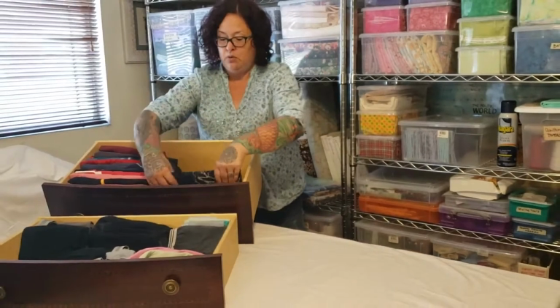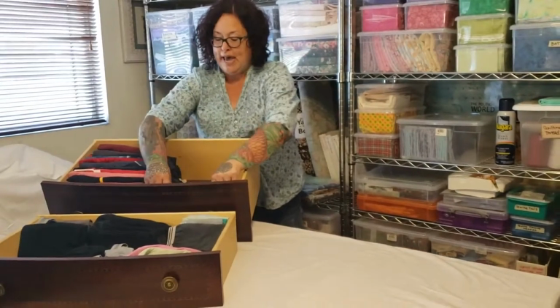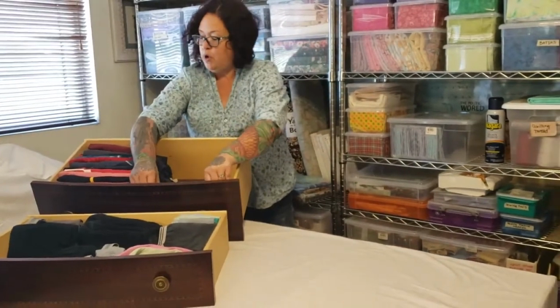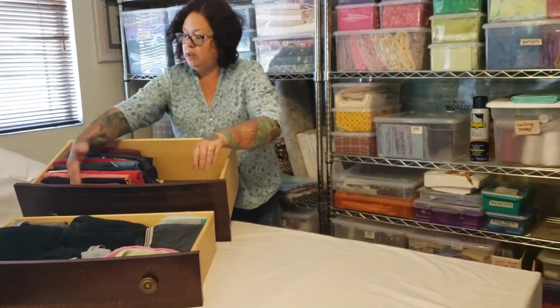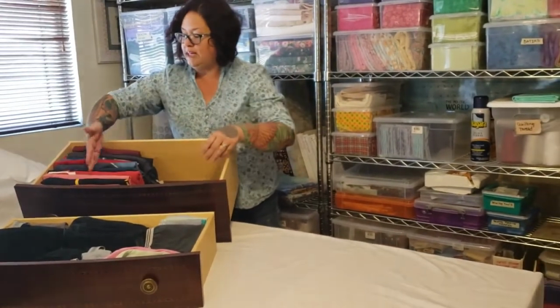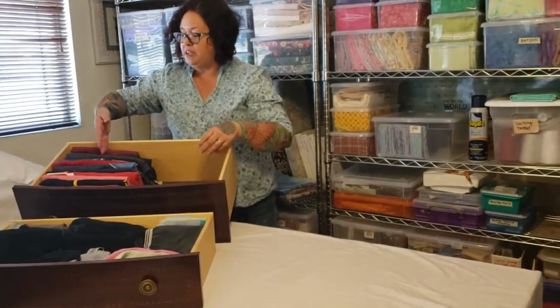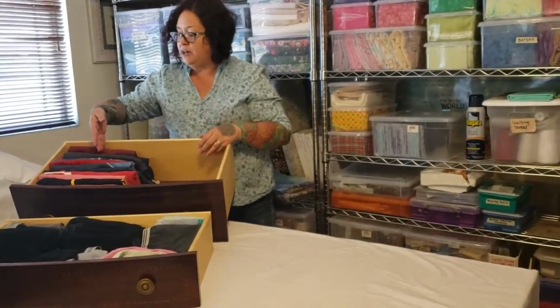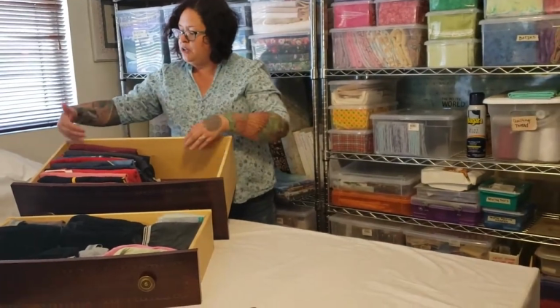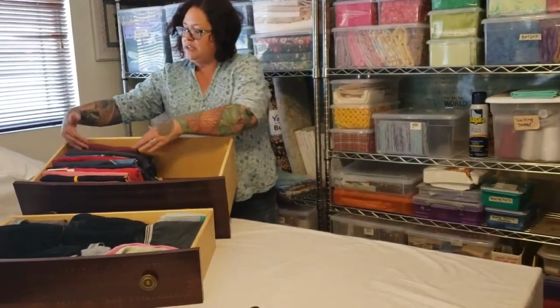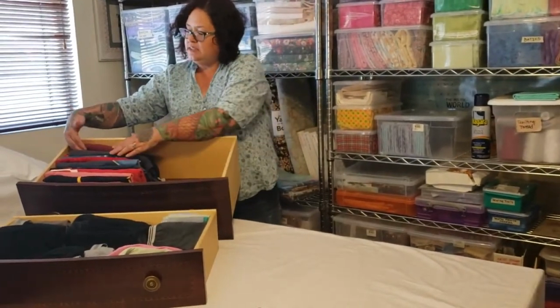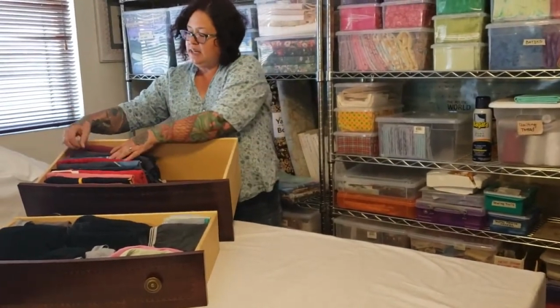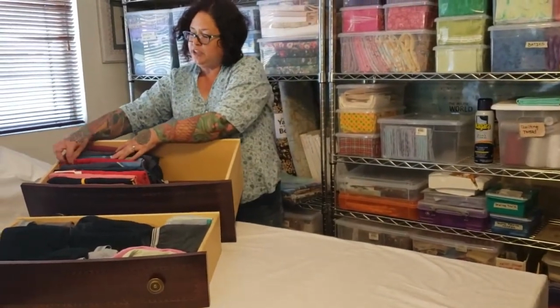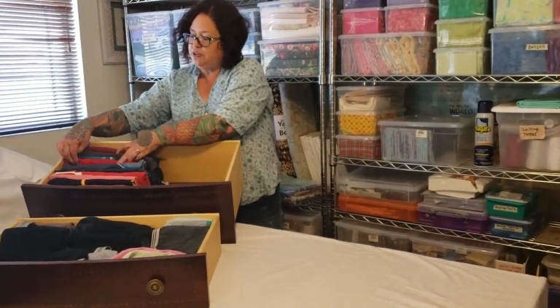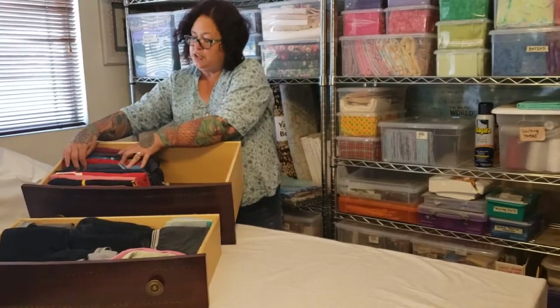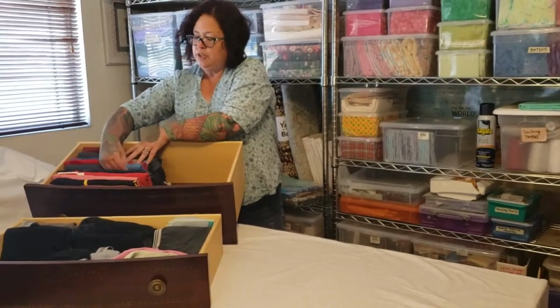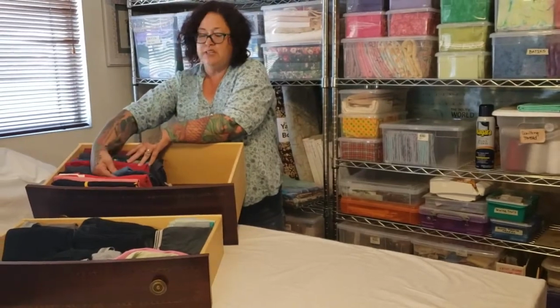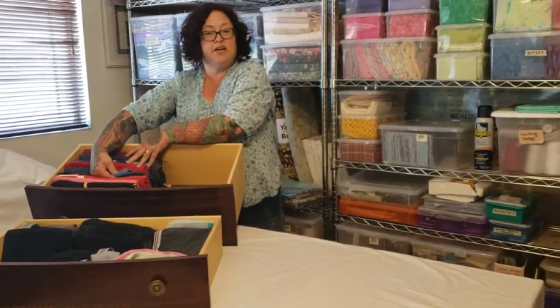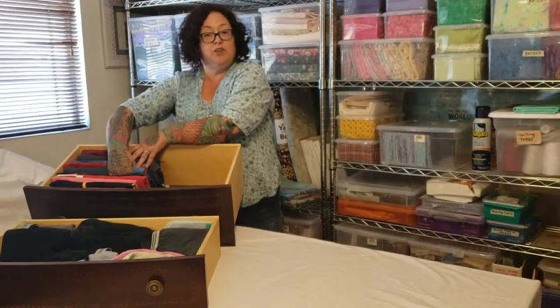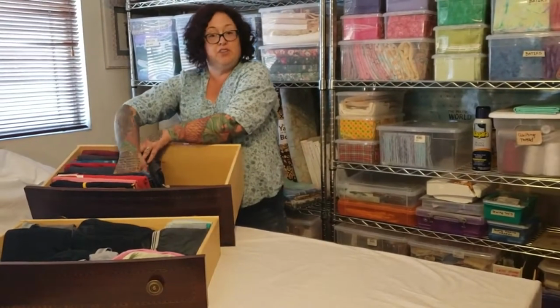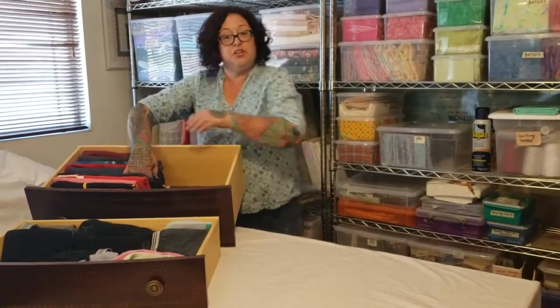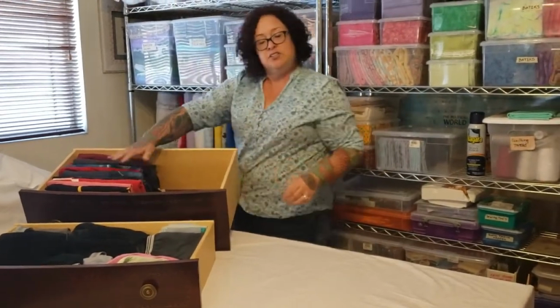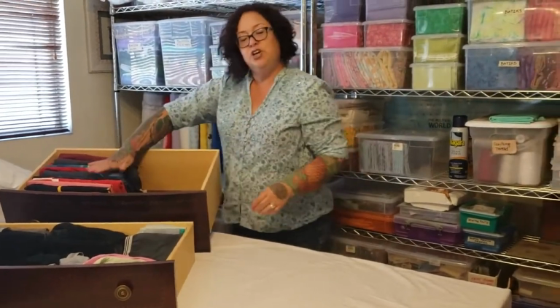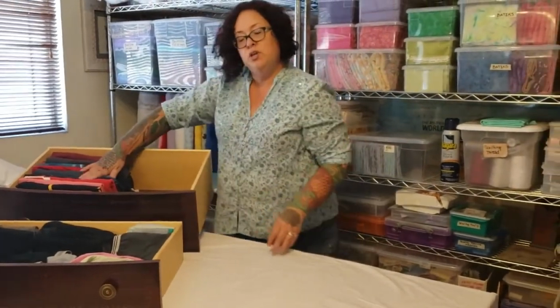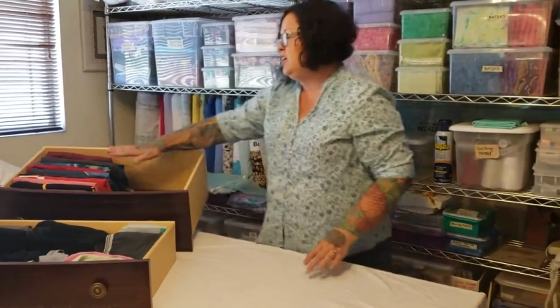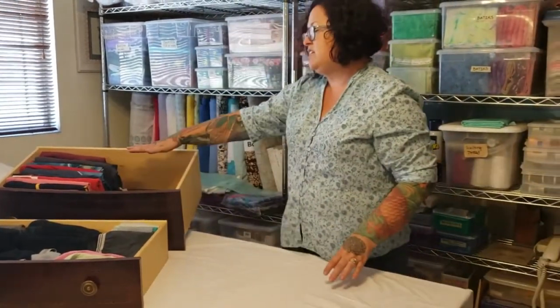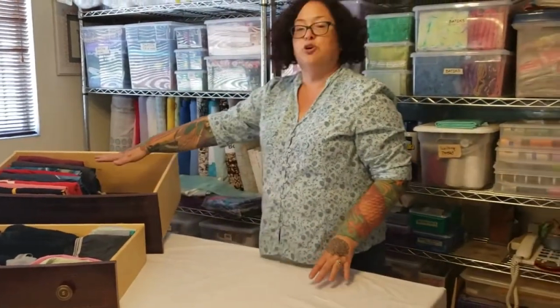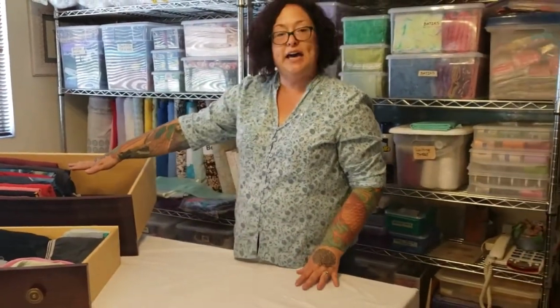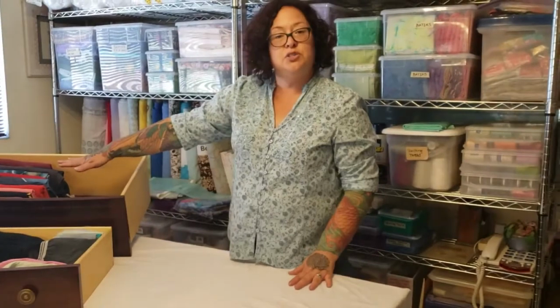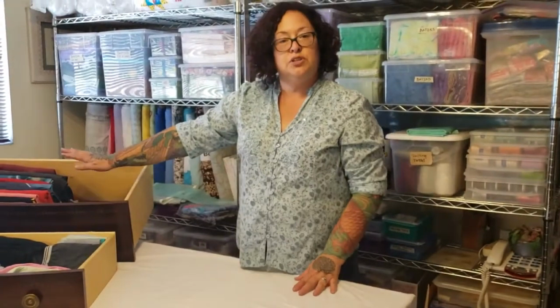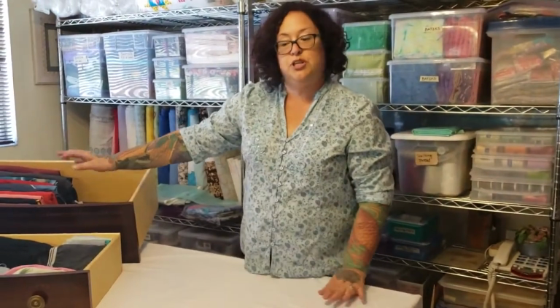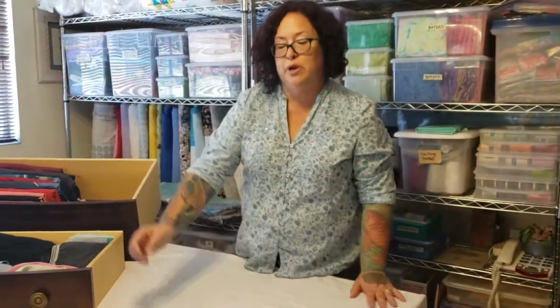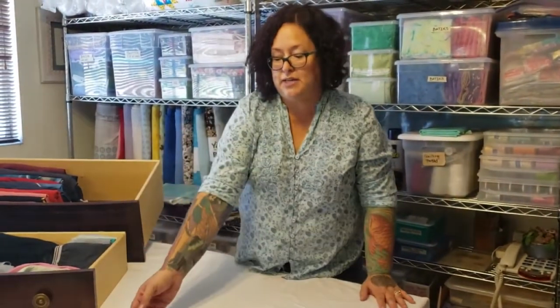When you have them all lined up in this manner, you can easily see which shirt is which. You can see the design on the front of the shirt, so you can easily pick out the shirt that you want to wear that day.